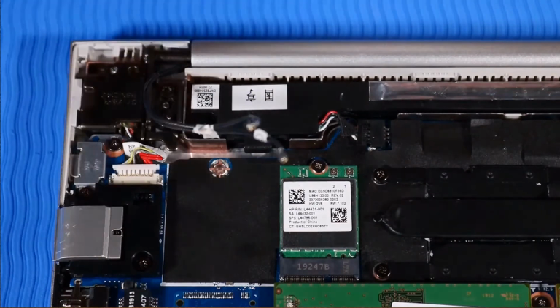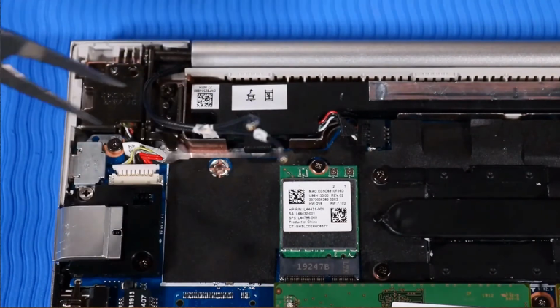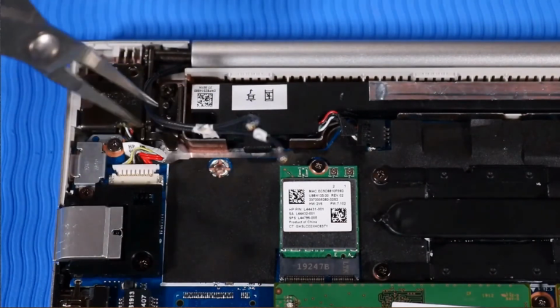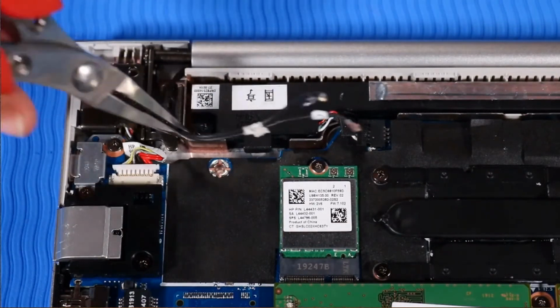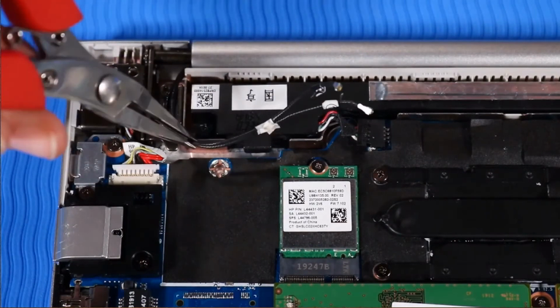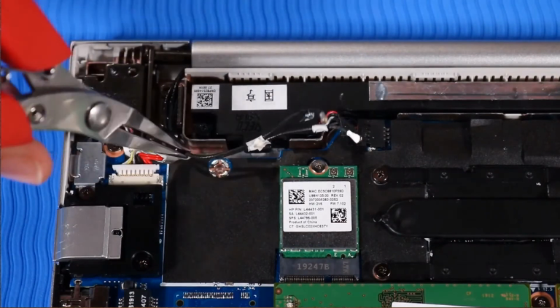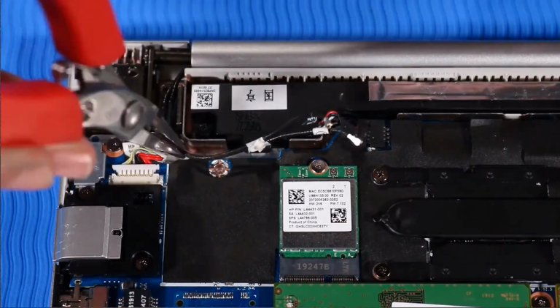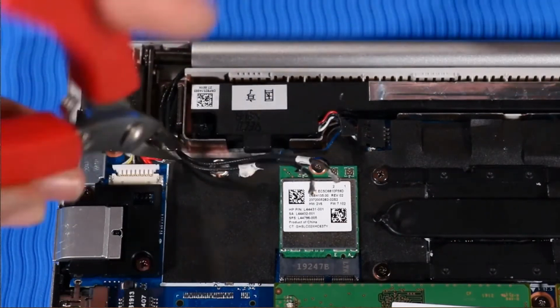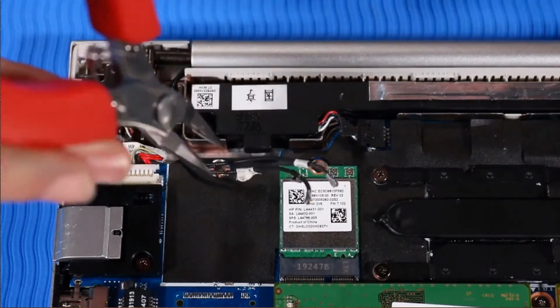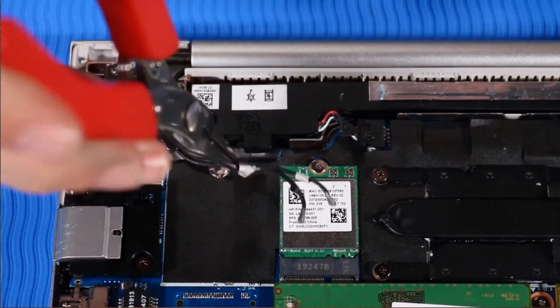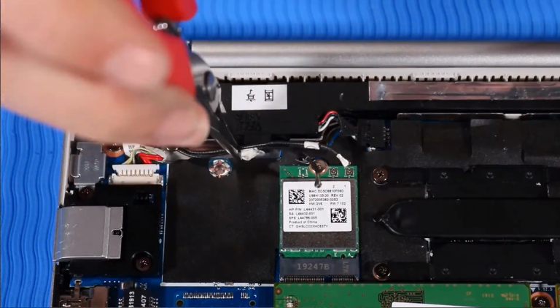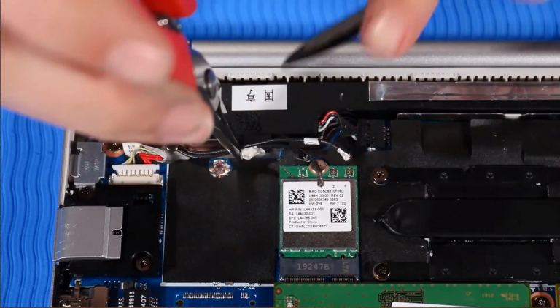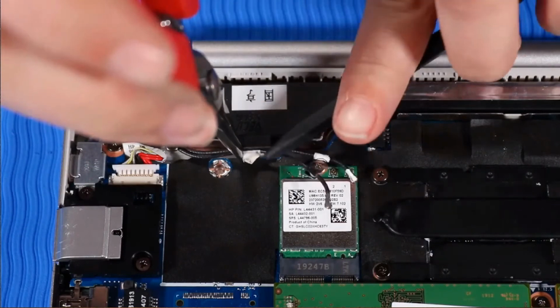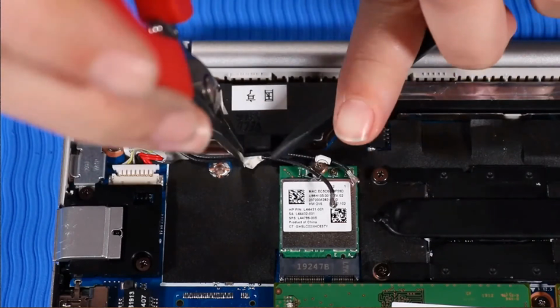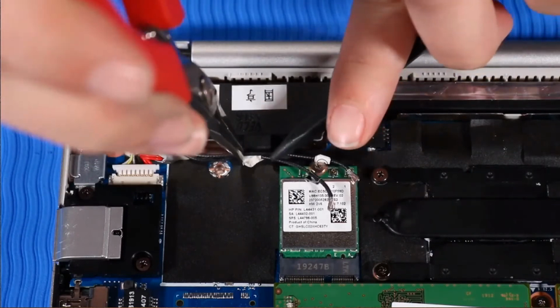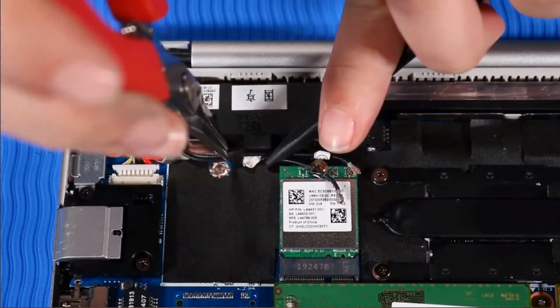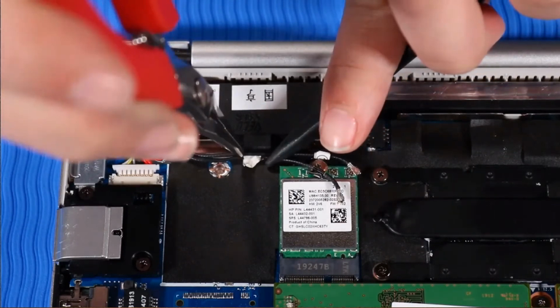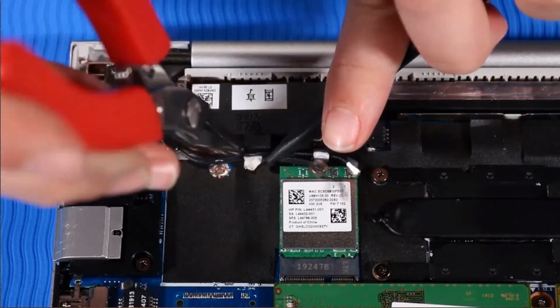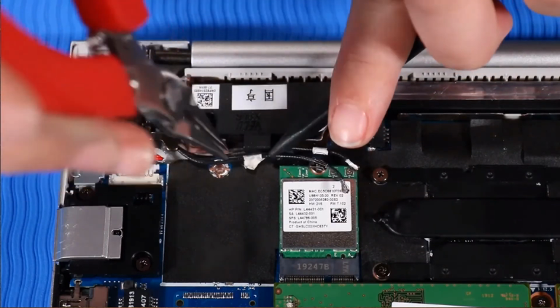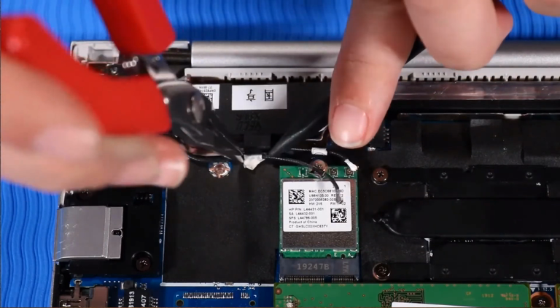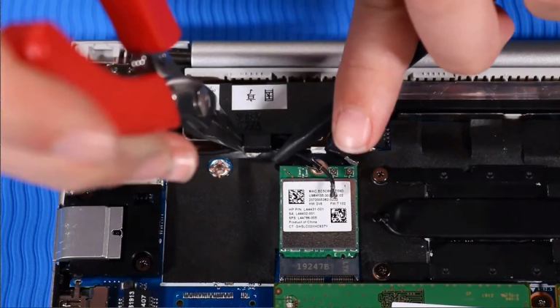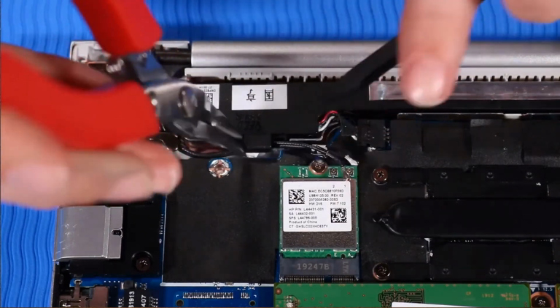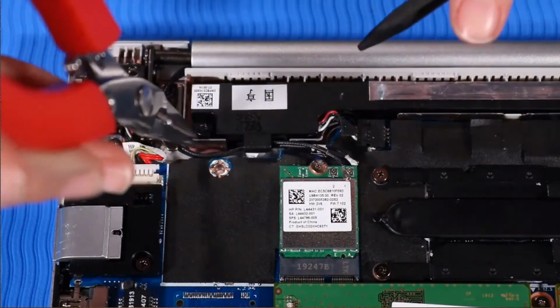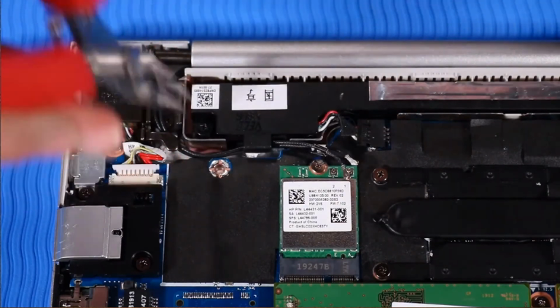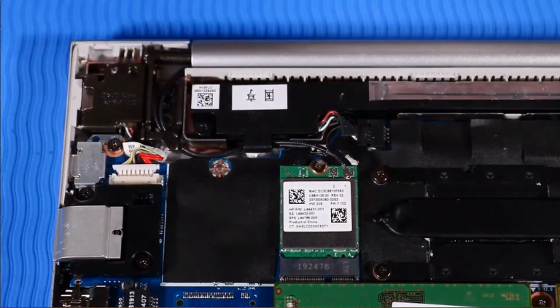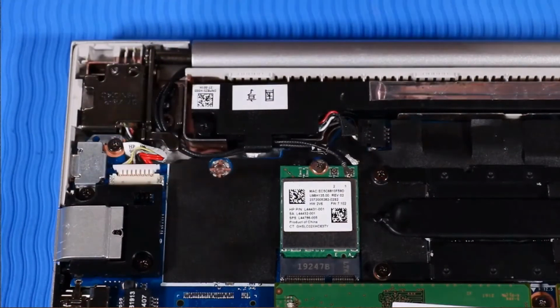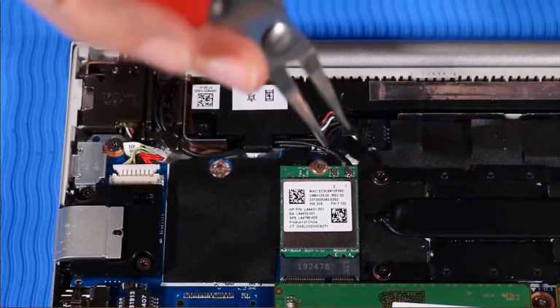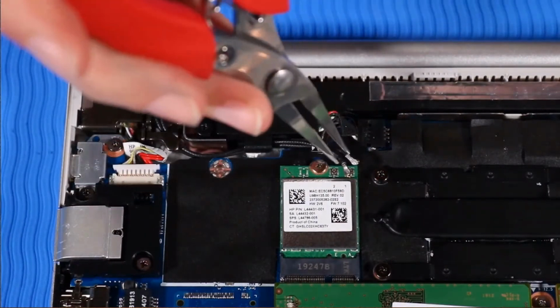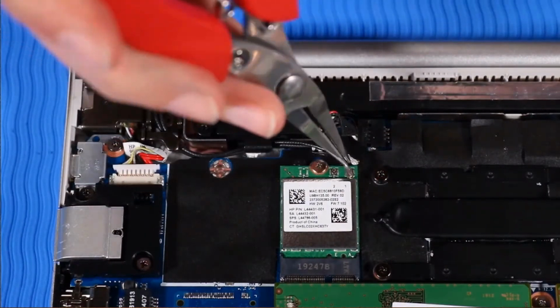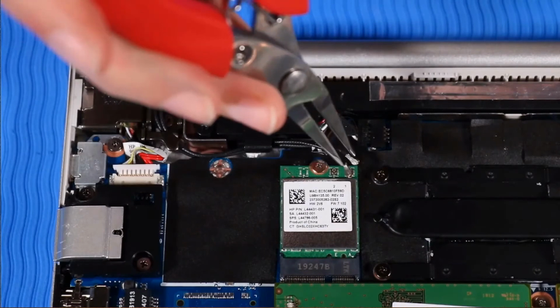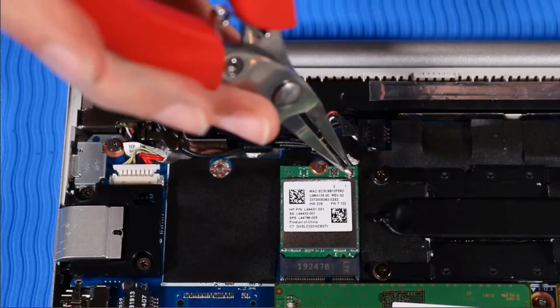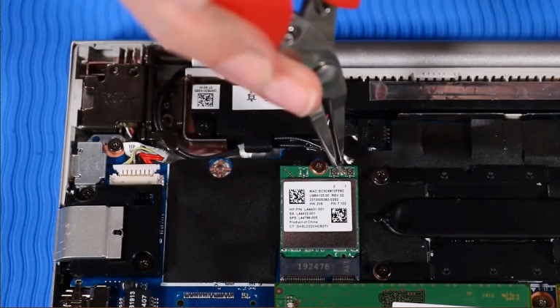Route the wireless LAN antenna cables along the routing channel beside the right hinge, and connect them to the wireless LAN module.